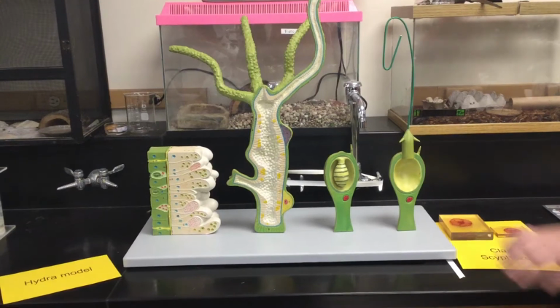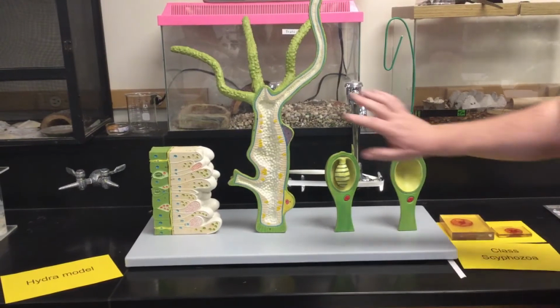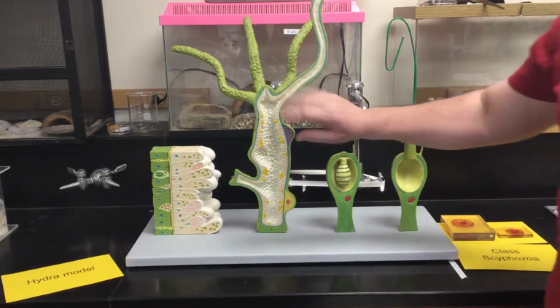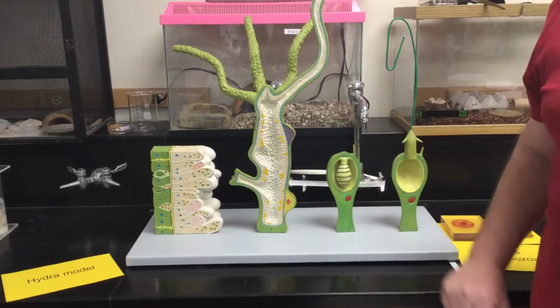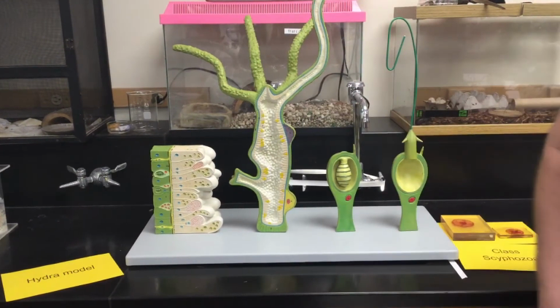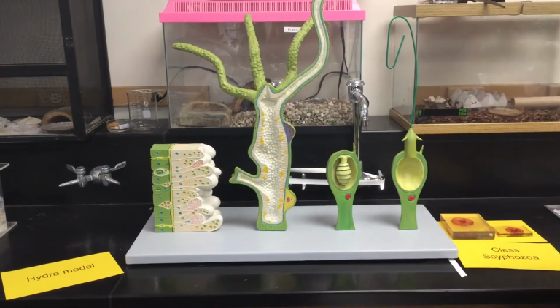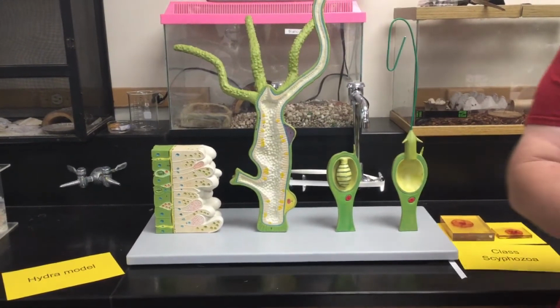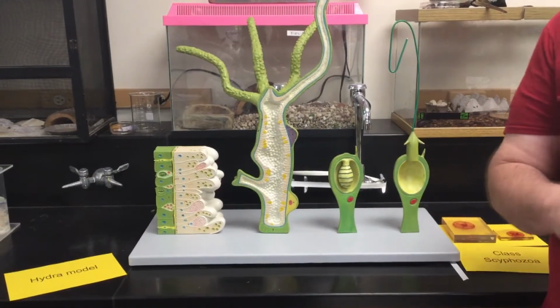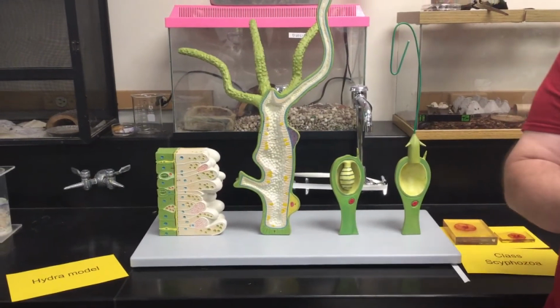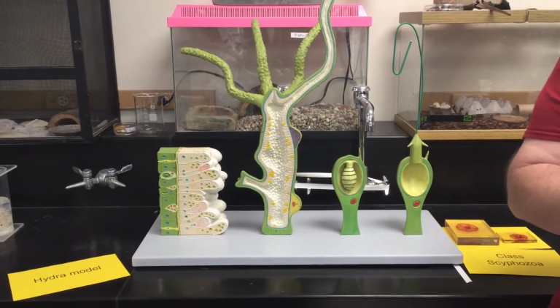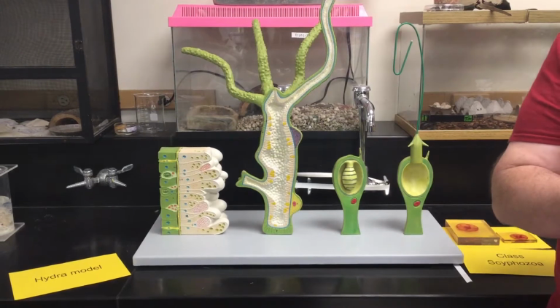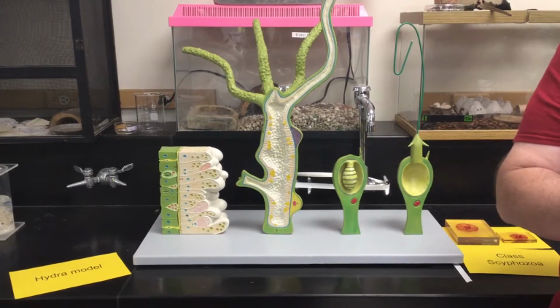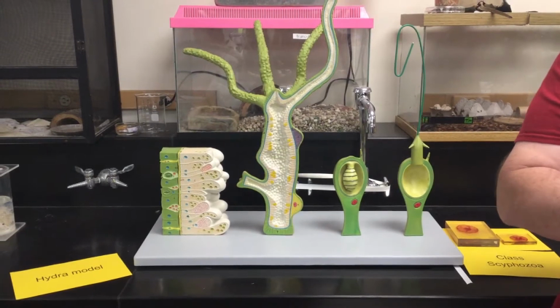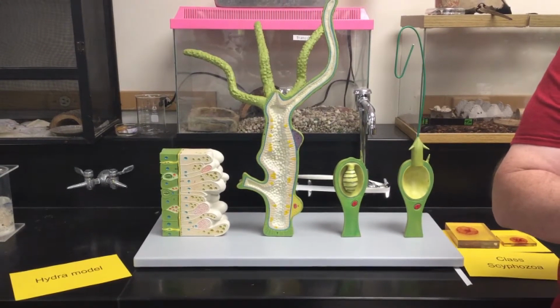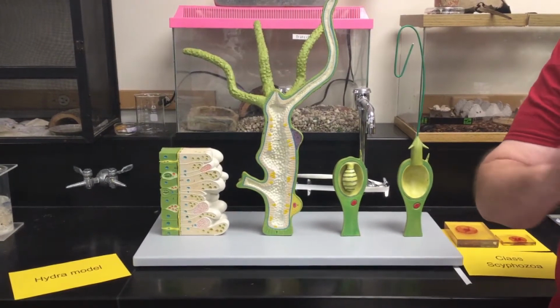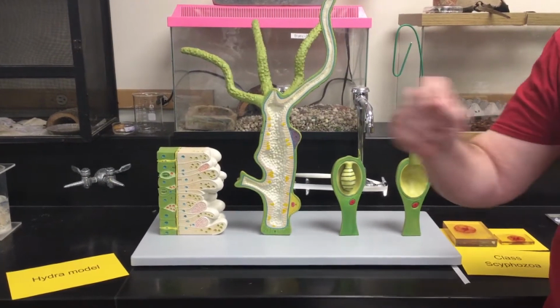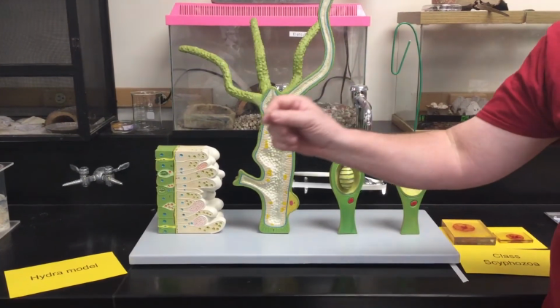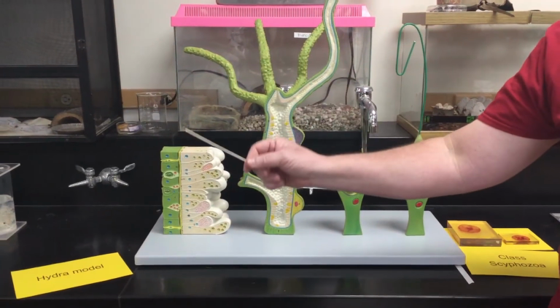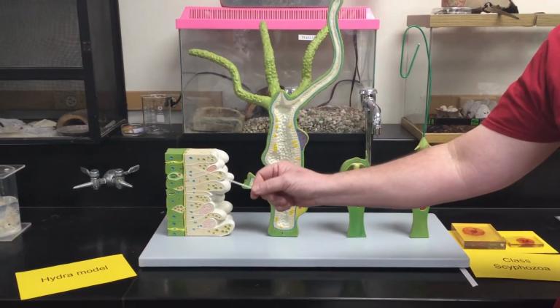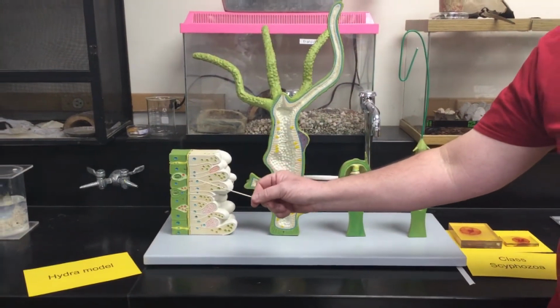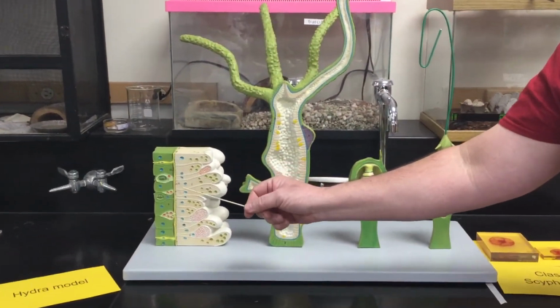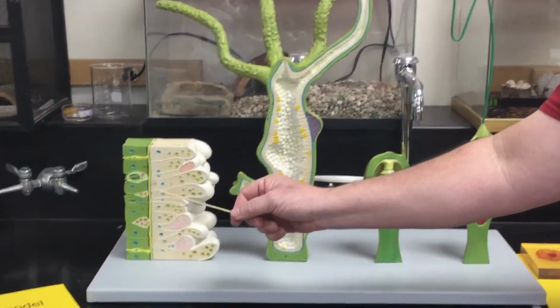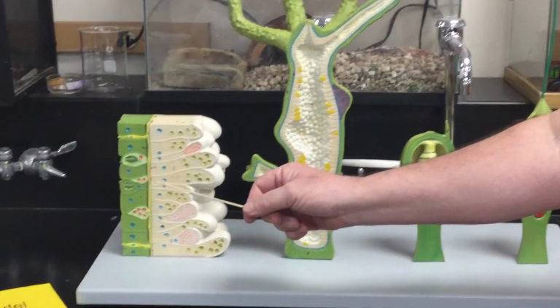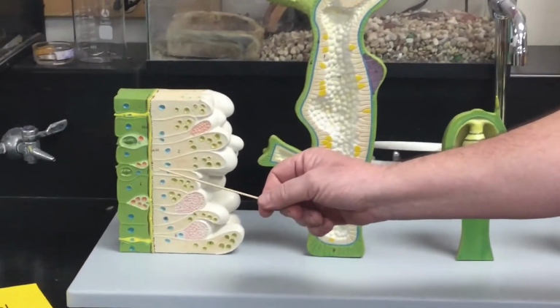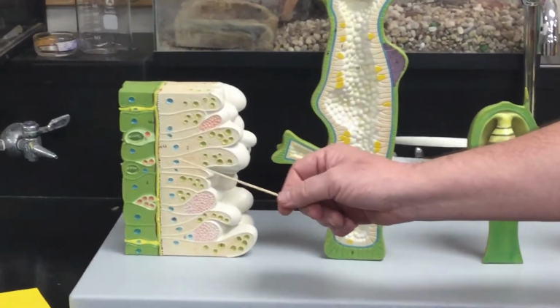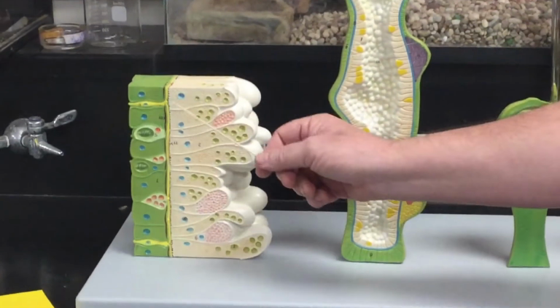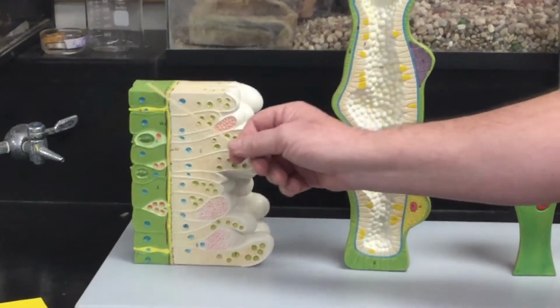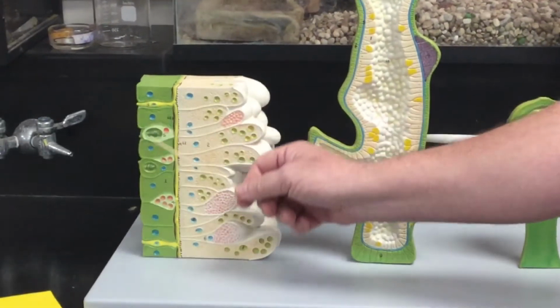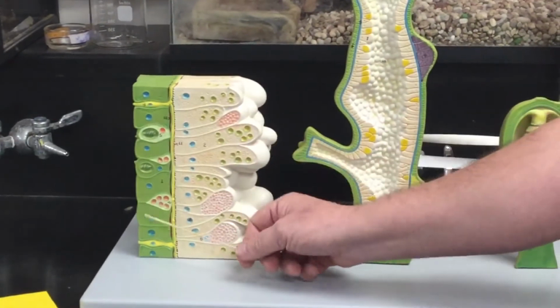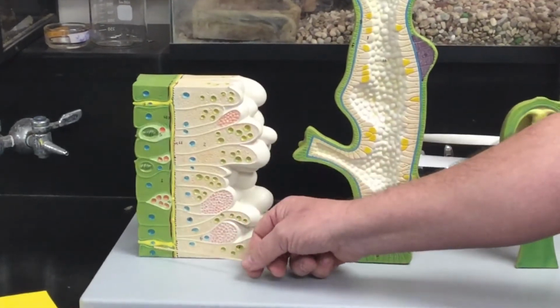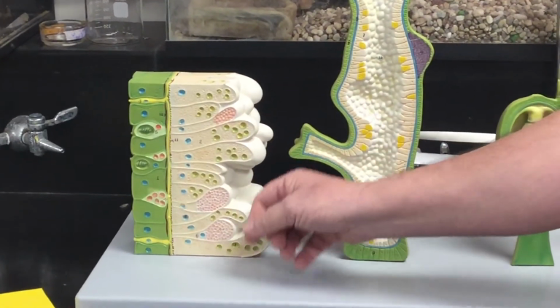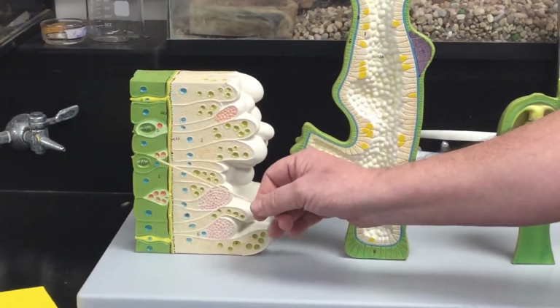Here we have the hydrozoa model for Bio 182 Zoology here at Golden West College. First, we'll go over the layers. Here we have the epidermis — it's colored green. In the epidermis we have certain cells called